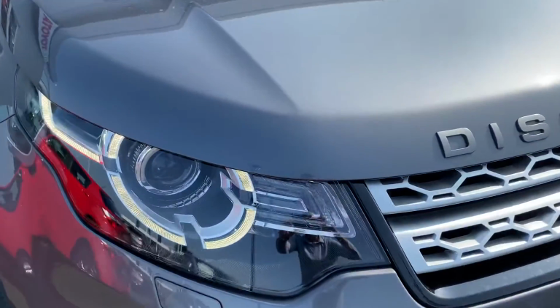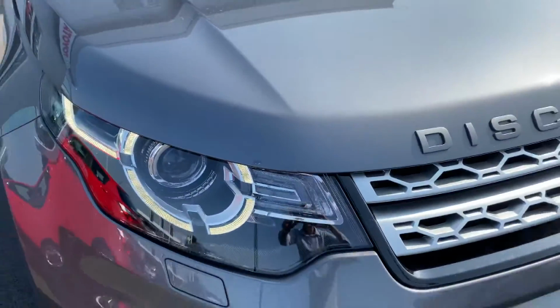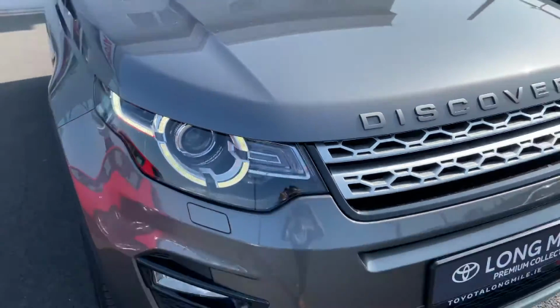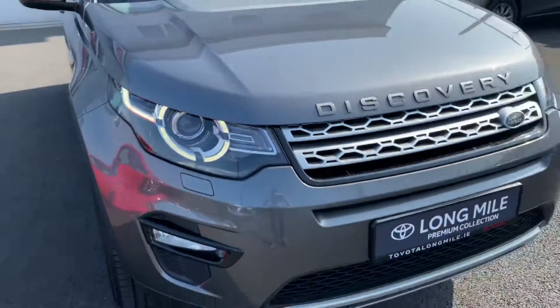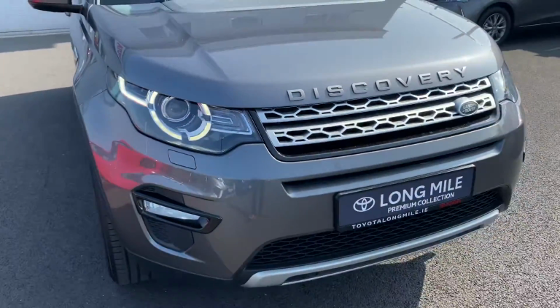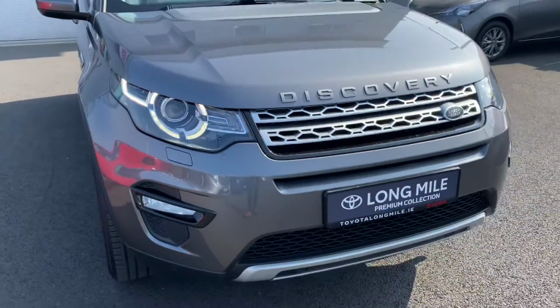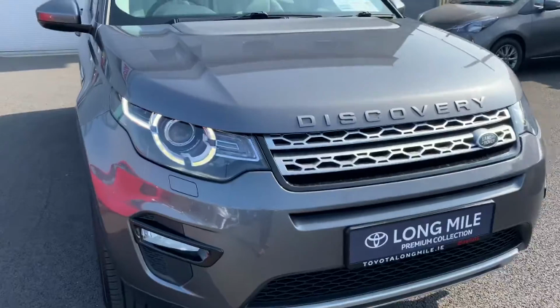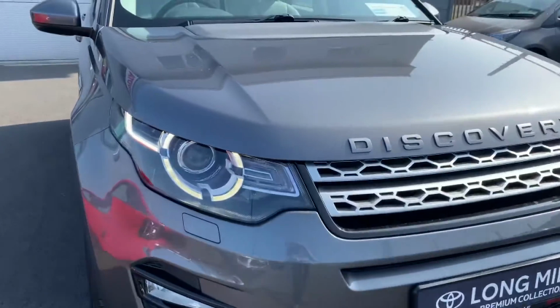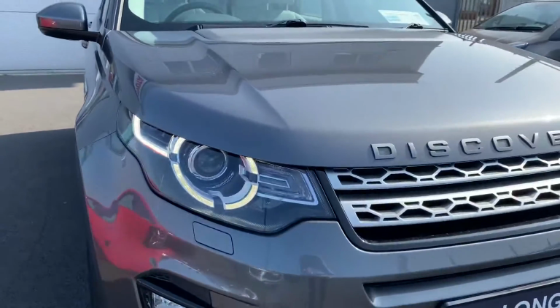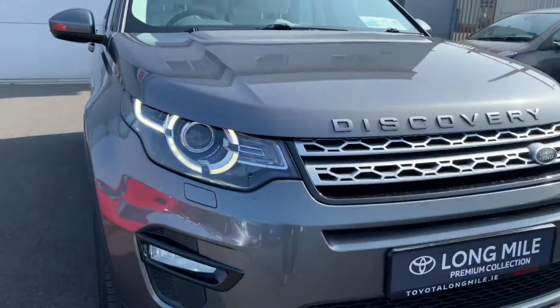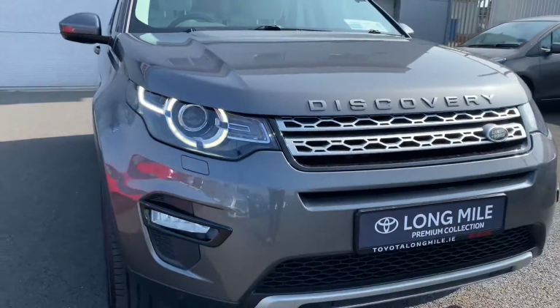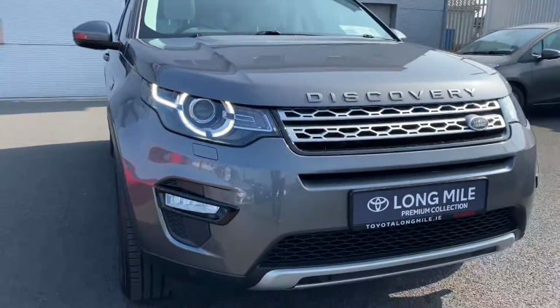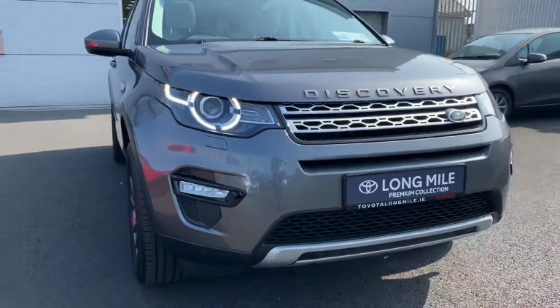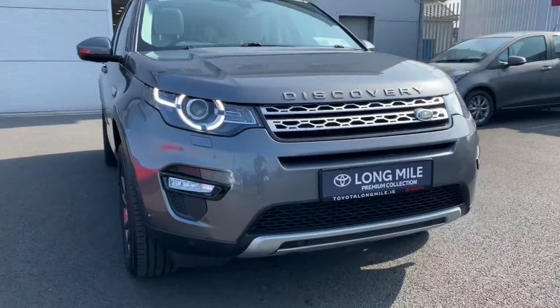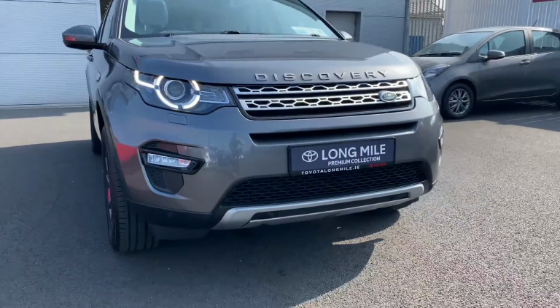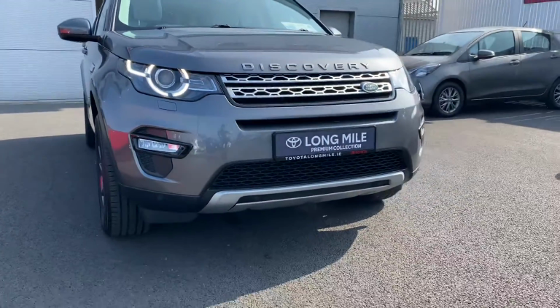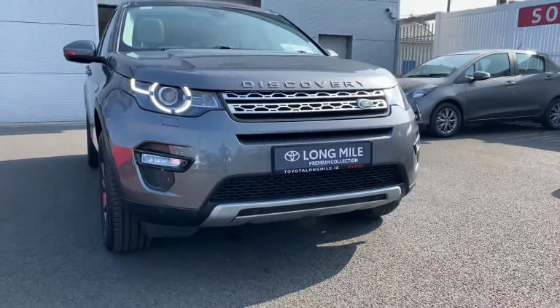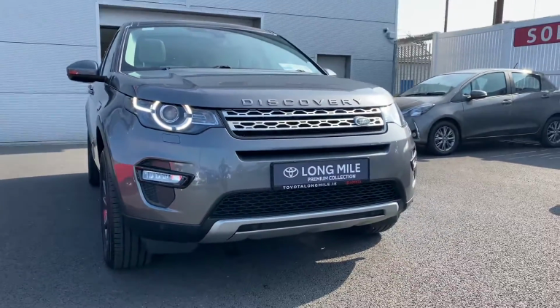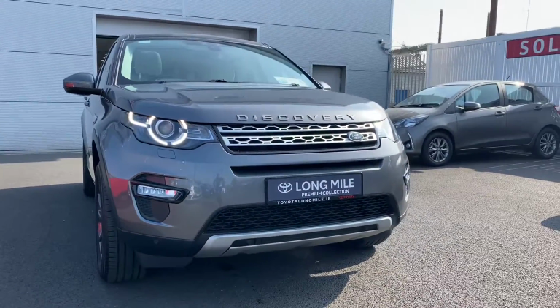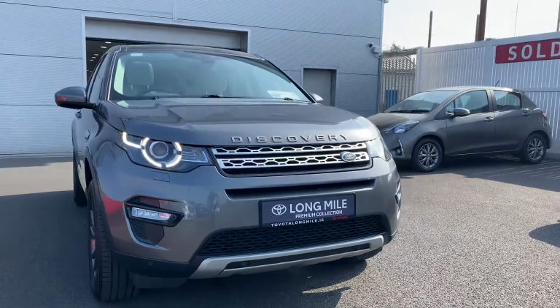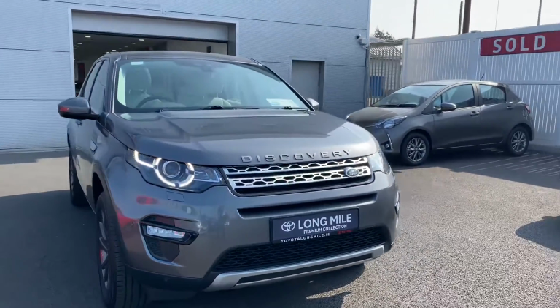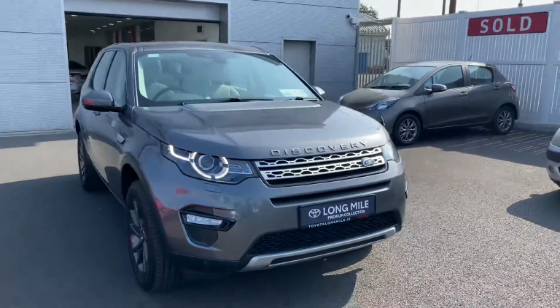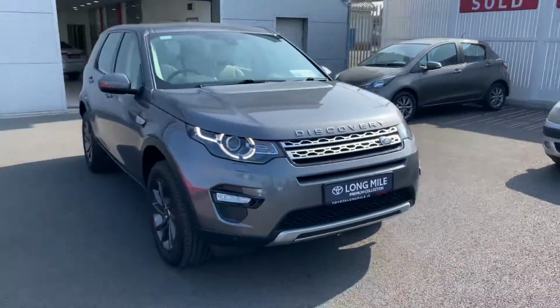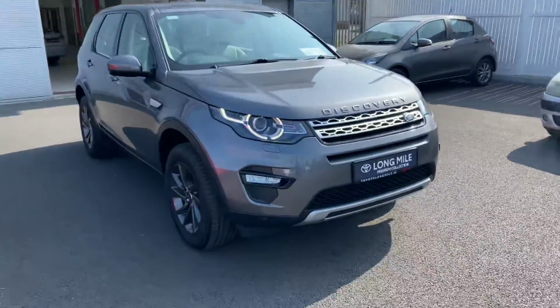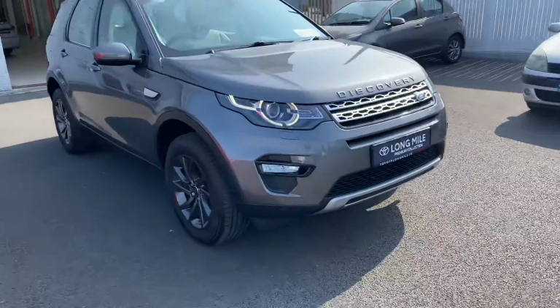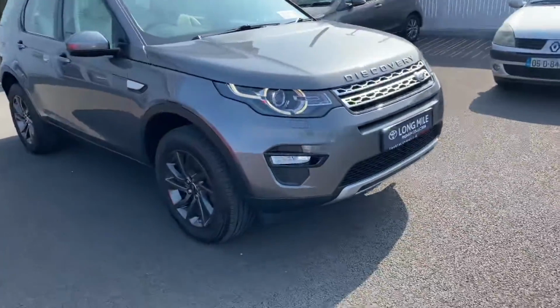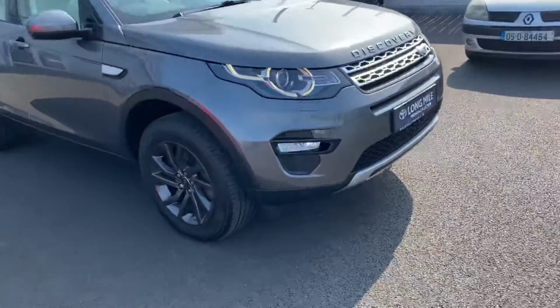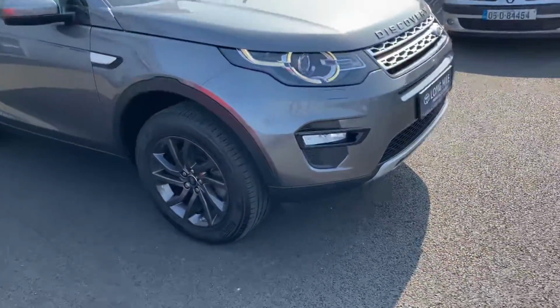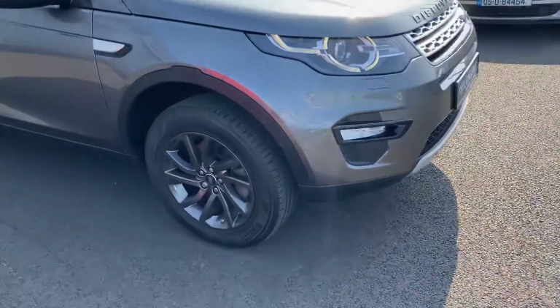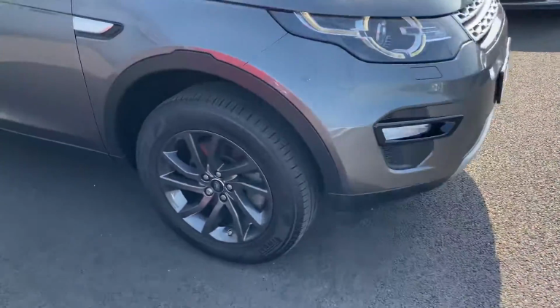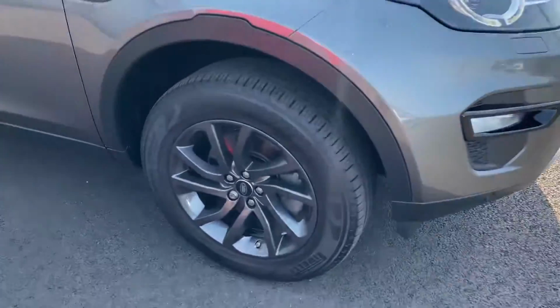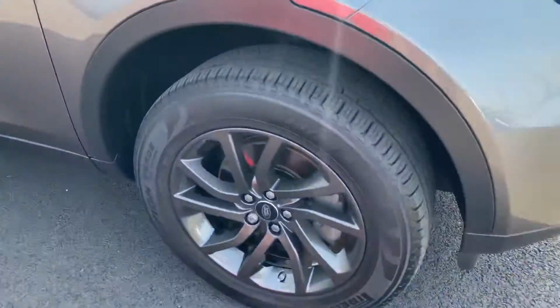It features LED daytime running lights and Xenon low beams with headlight washers, LED fog lights with front parking sensors, and 20-inch black multi-spoke alloy wheels.